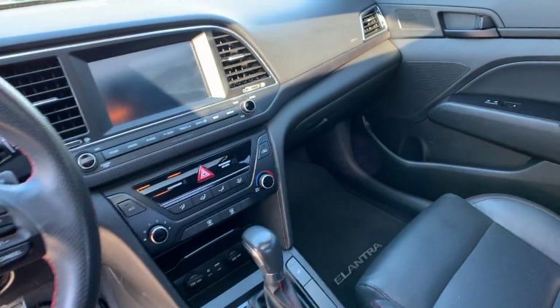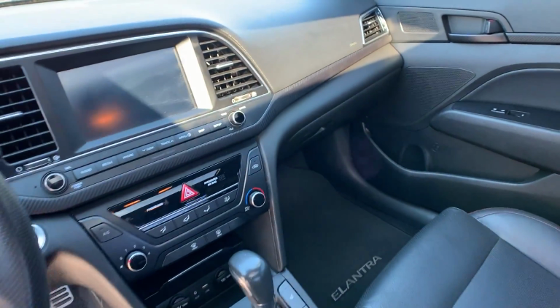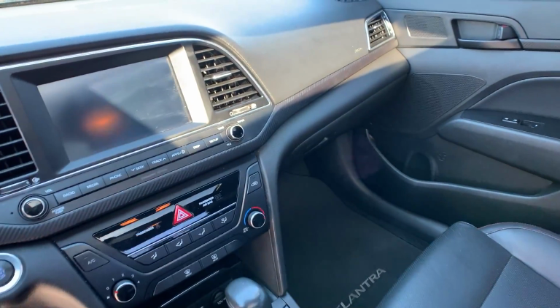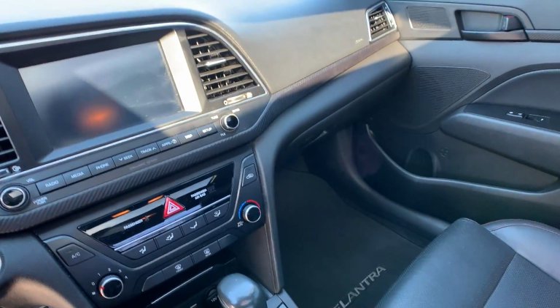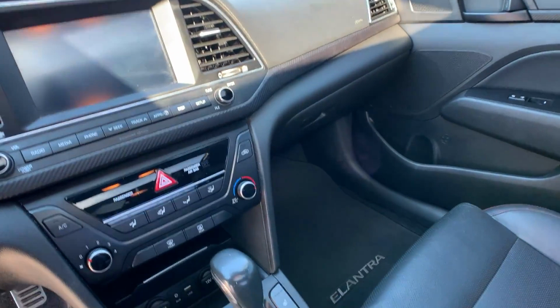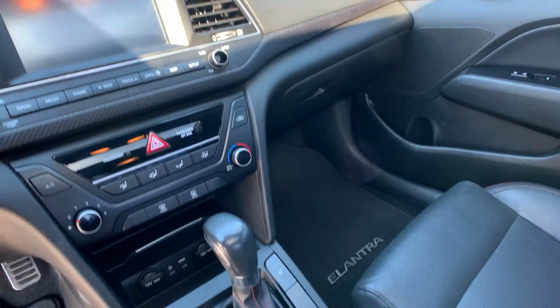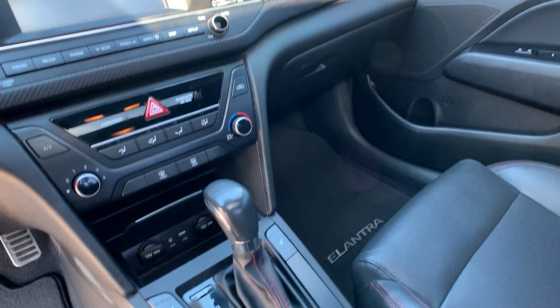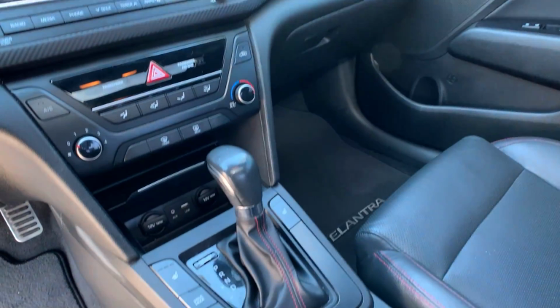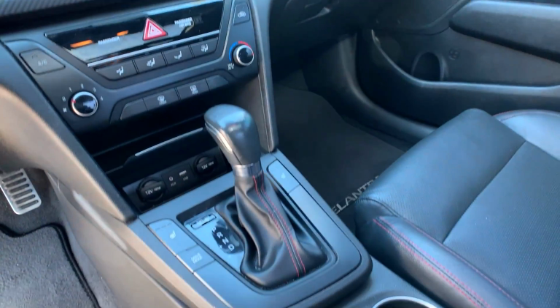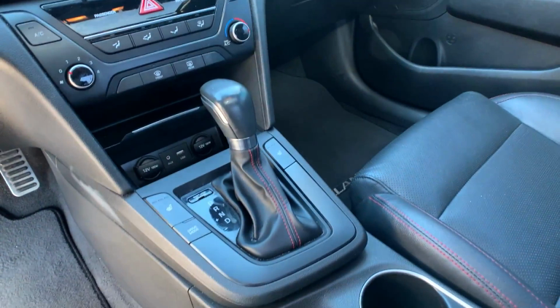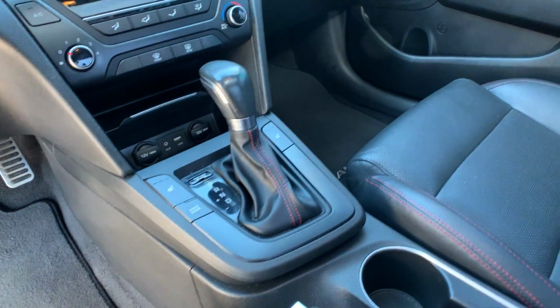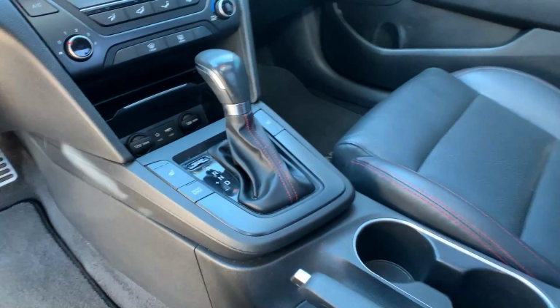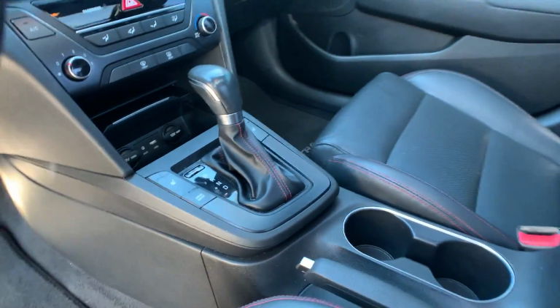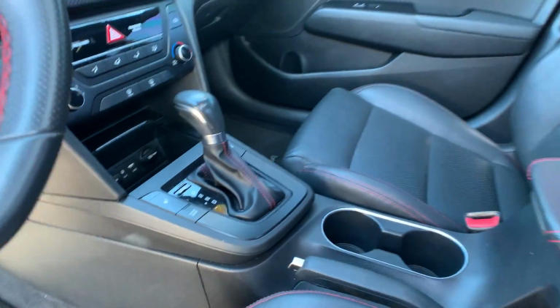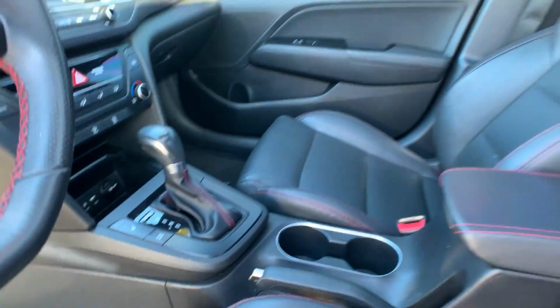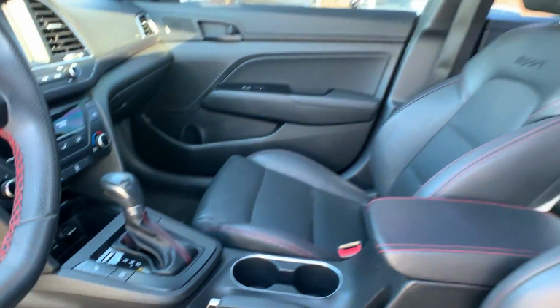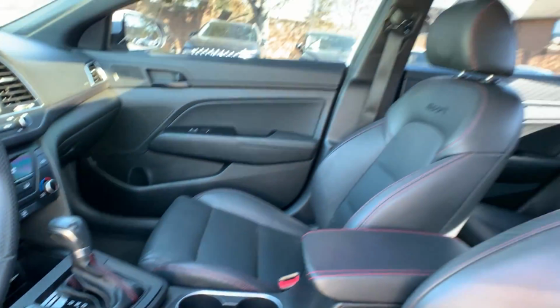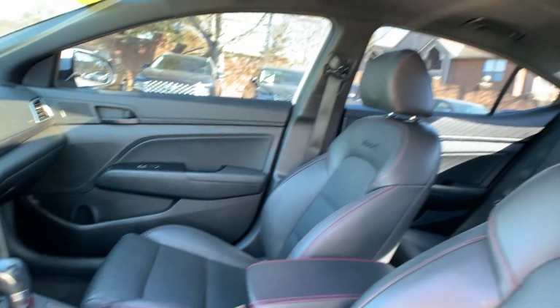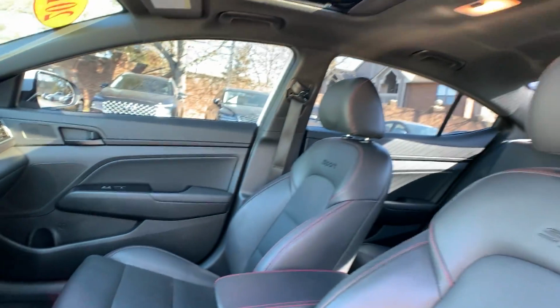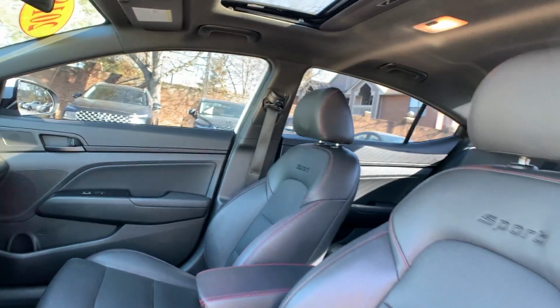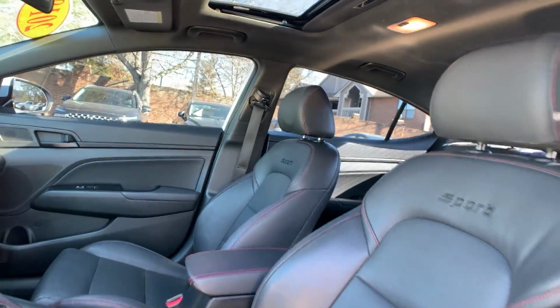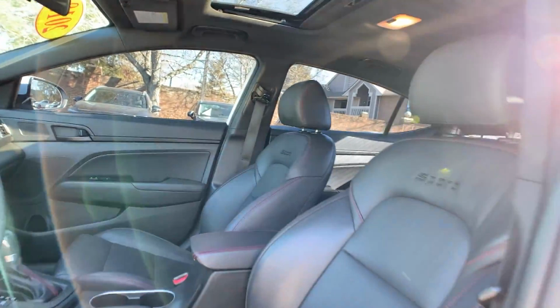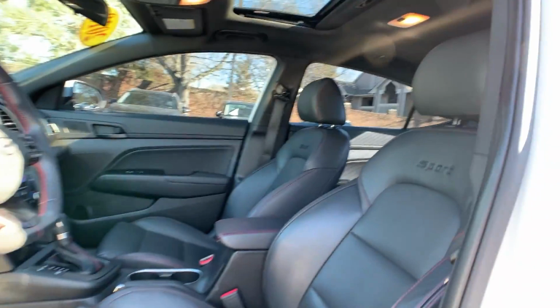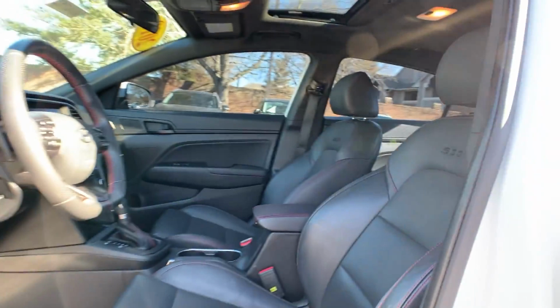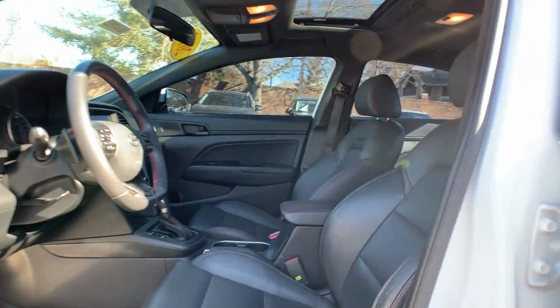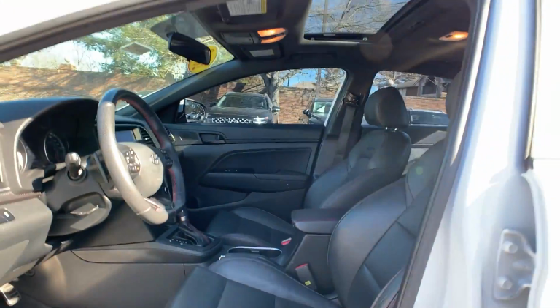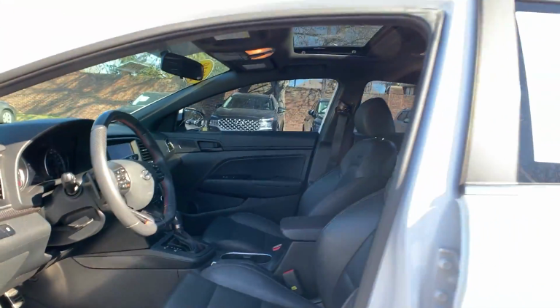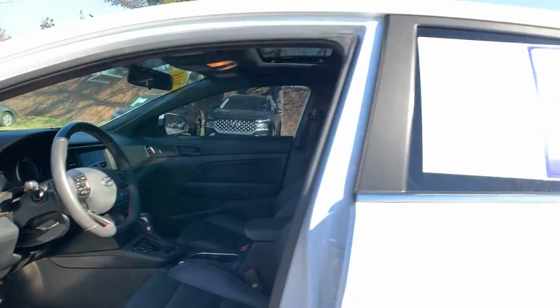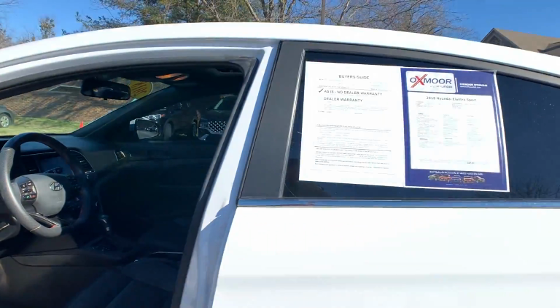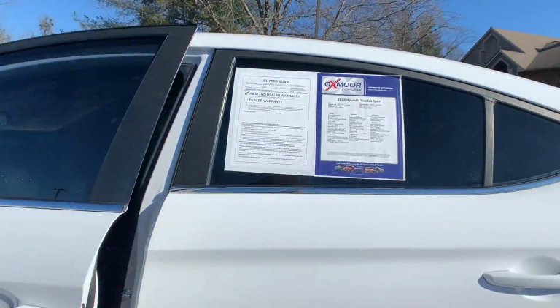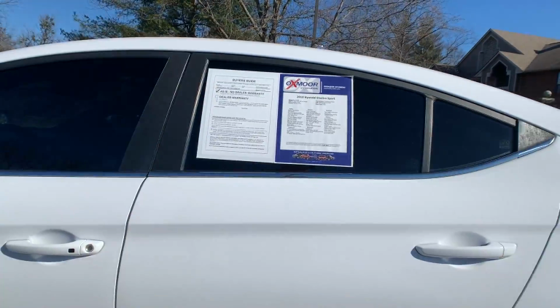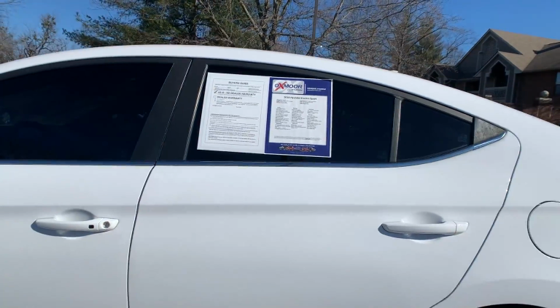The interior is in black leather. The mileage is 40,869 miles. The price is $22,900.